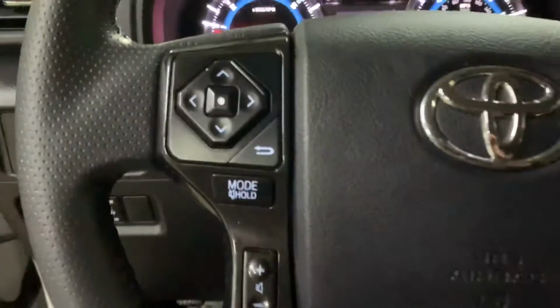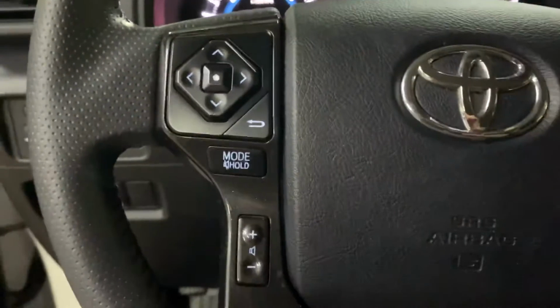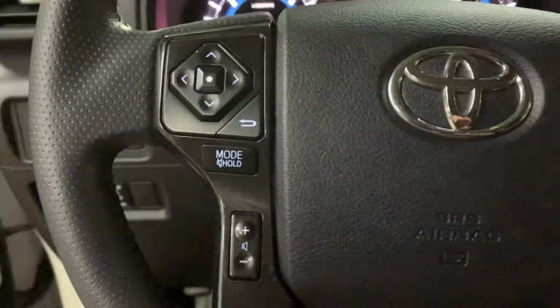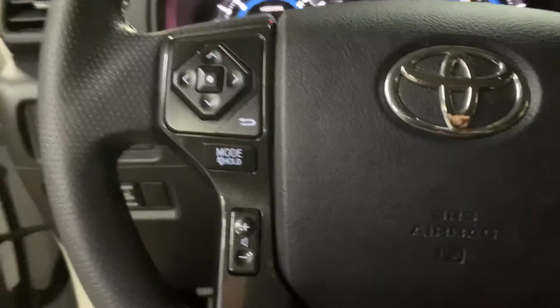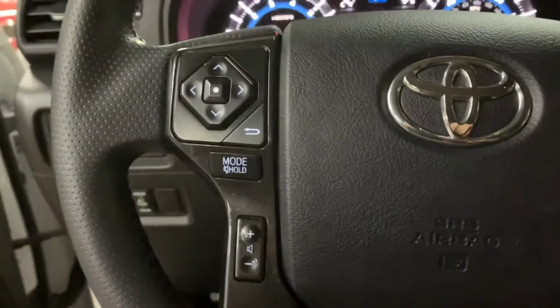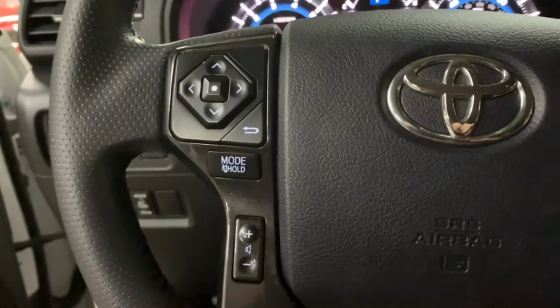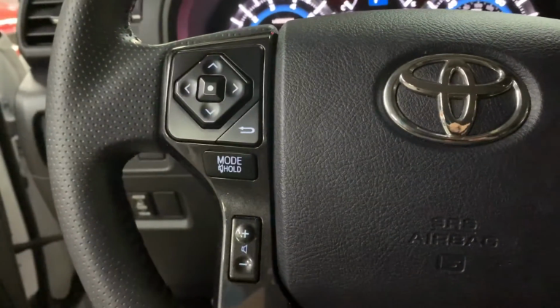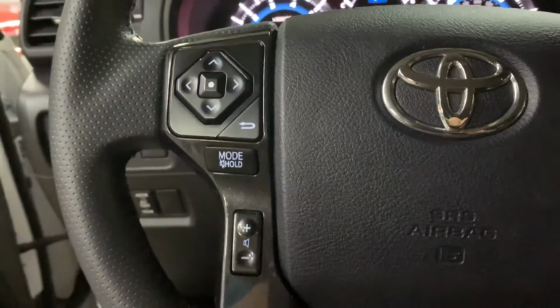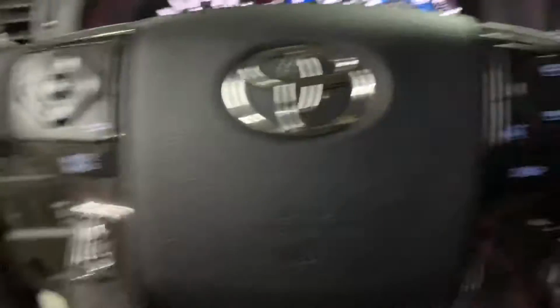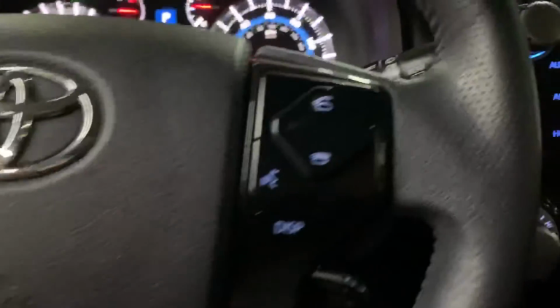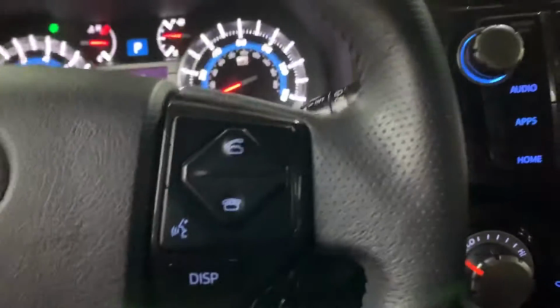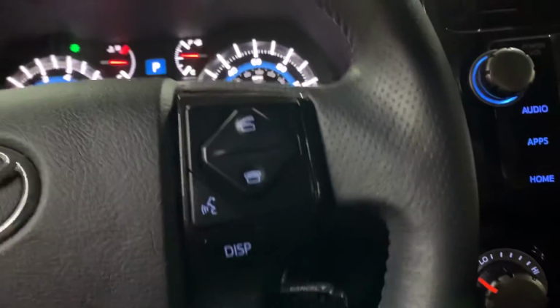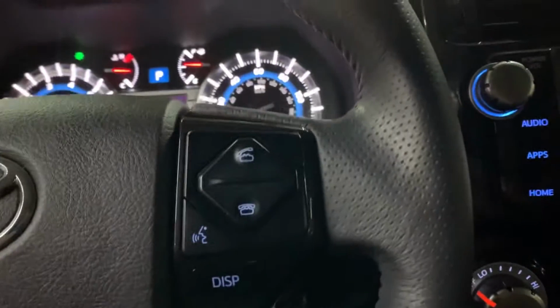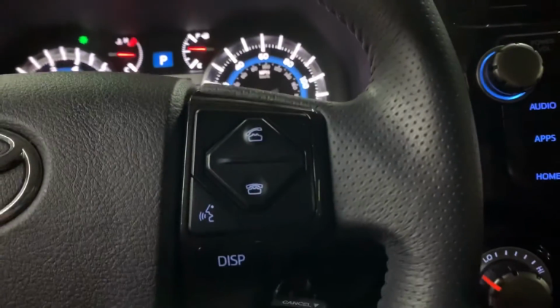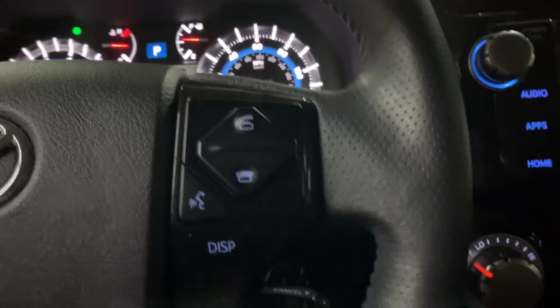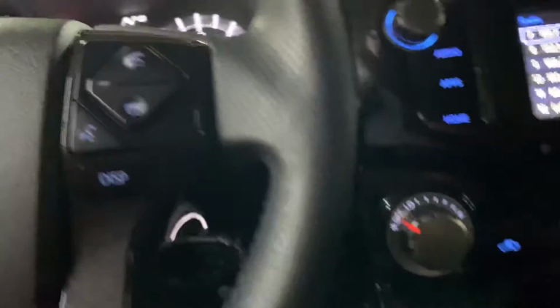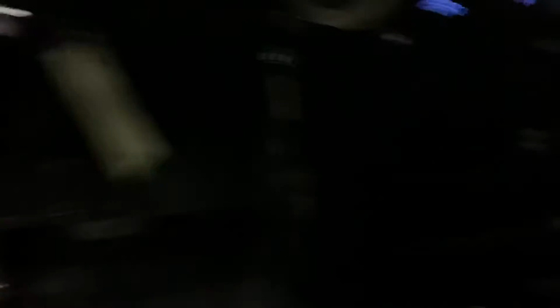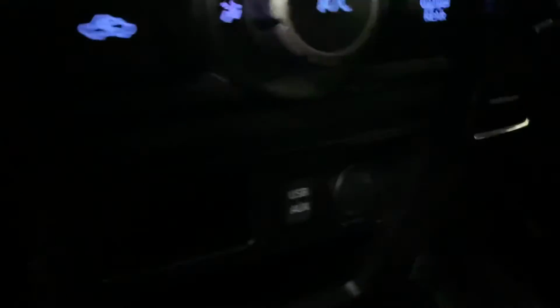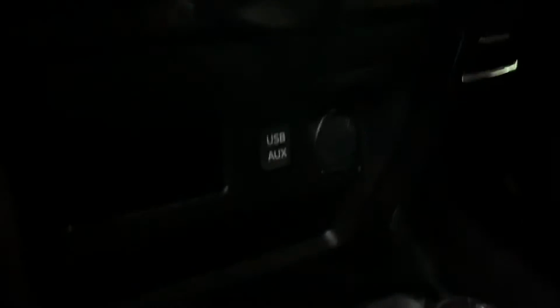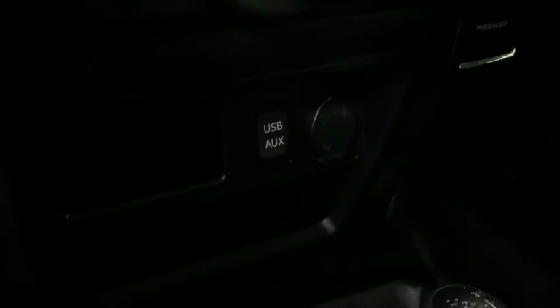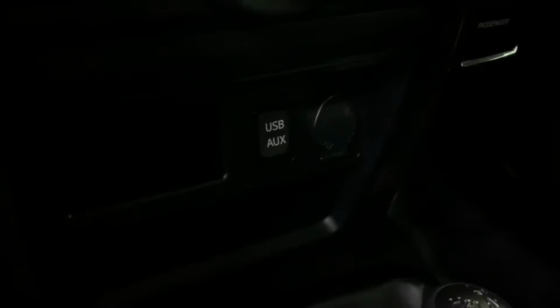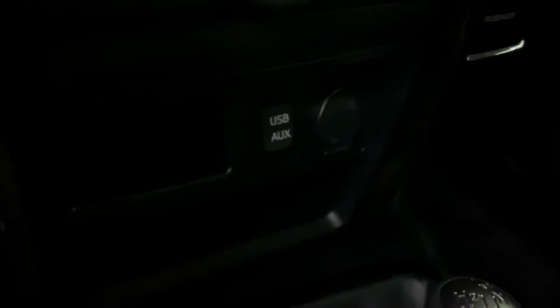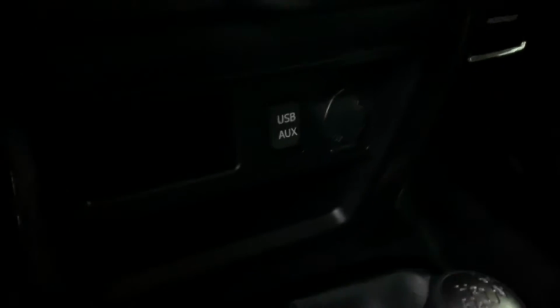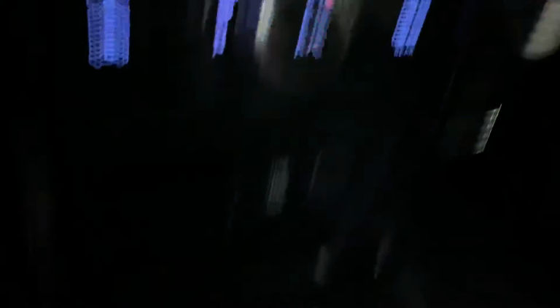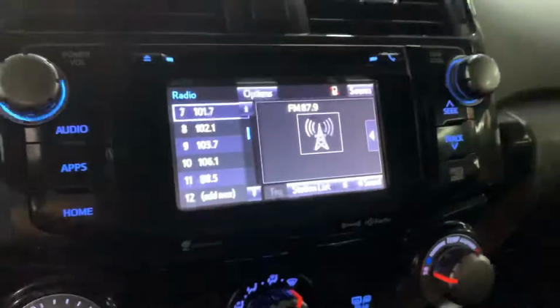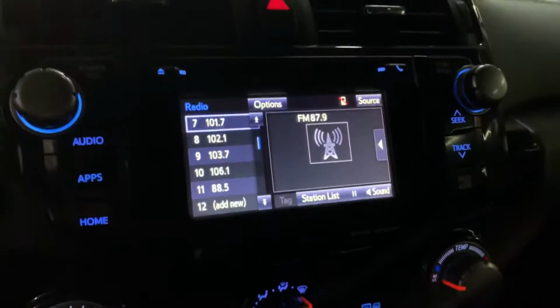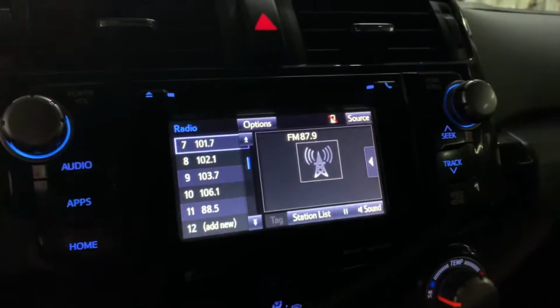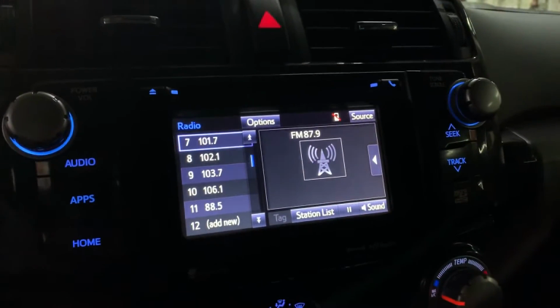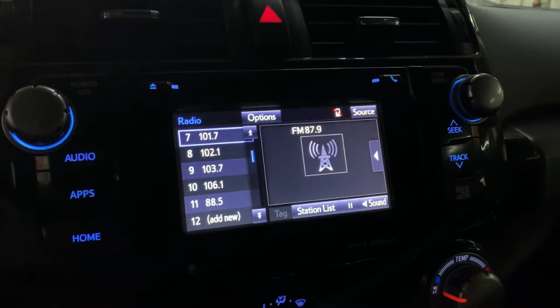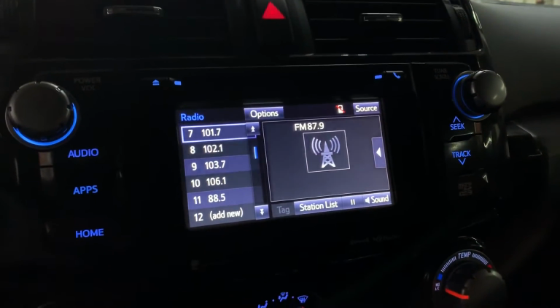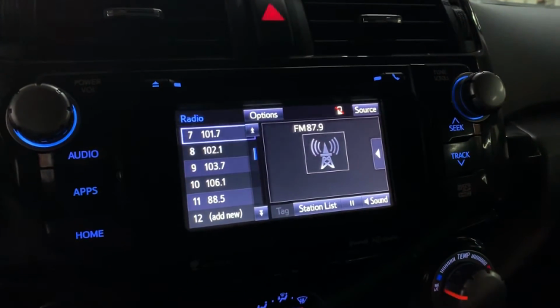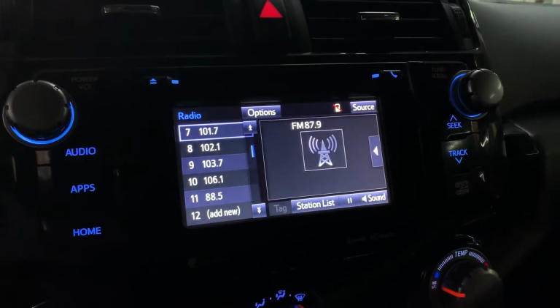You do have some steering wheel controls — you can turn on the volume of your media, and also answer hands-free calls right from the steering wheel. It does come with Bluetooth. You've also got a USB and aux port, a CD player, and AM/FM radio. Those are your media options.